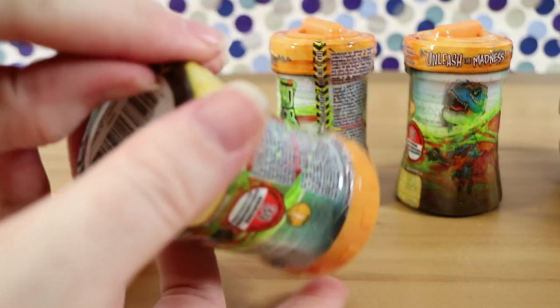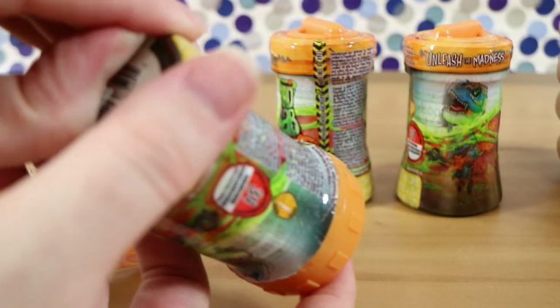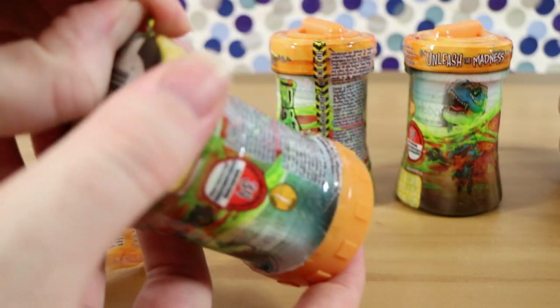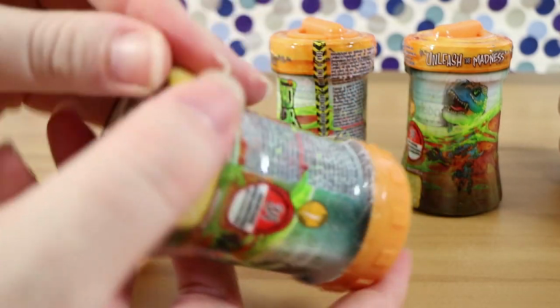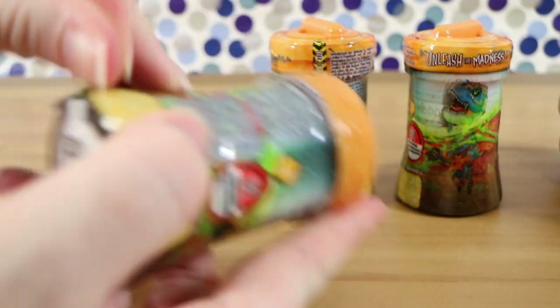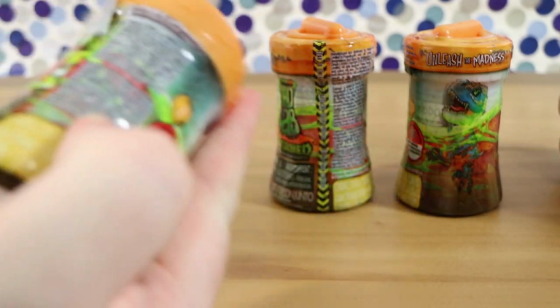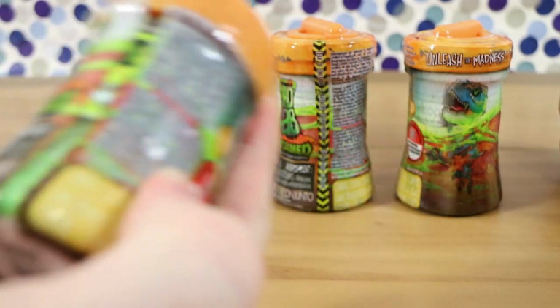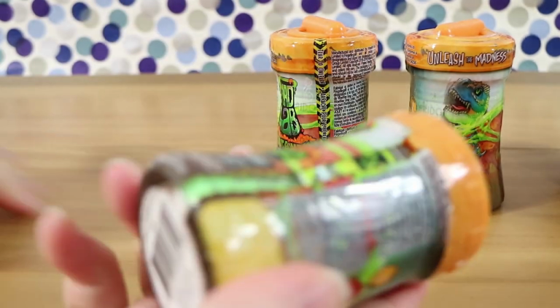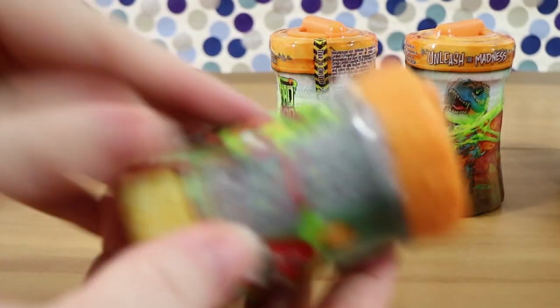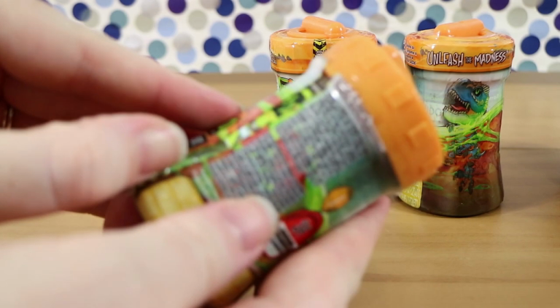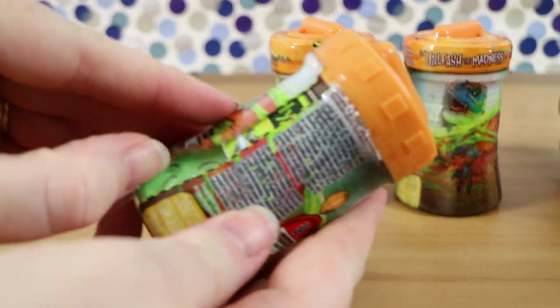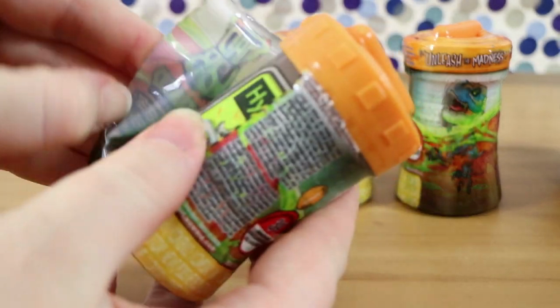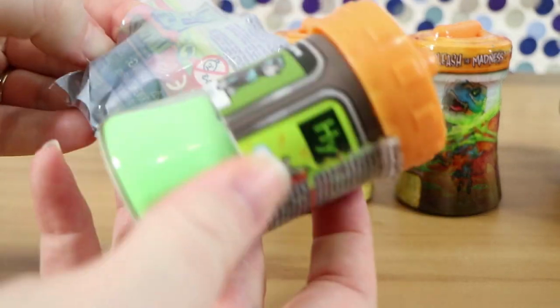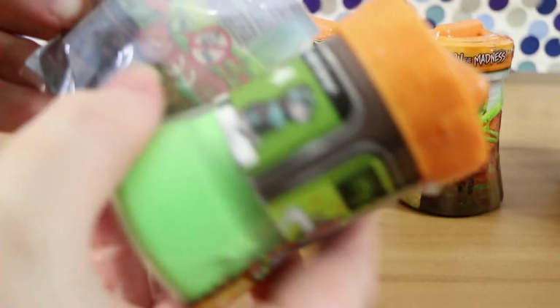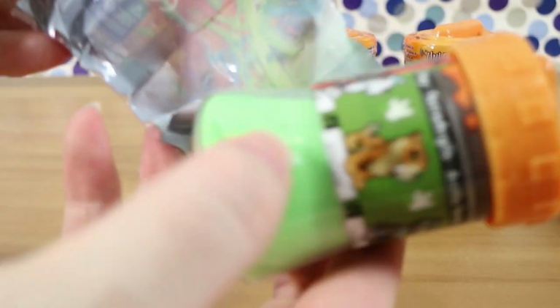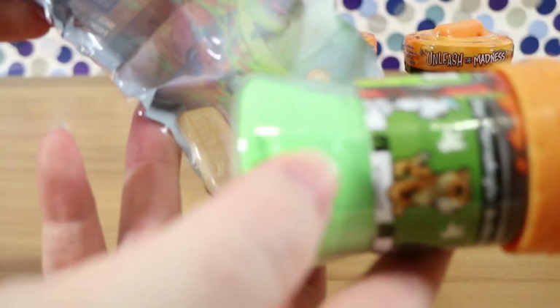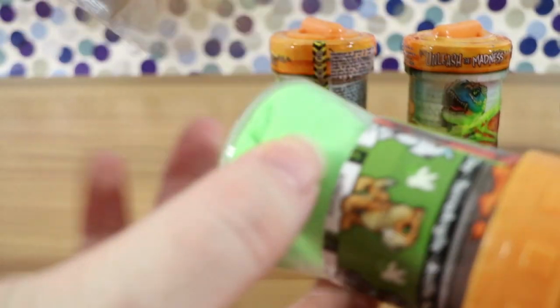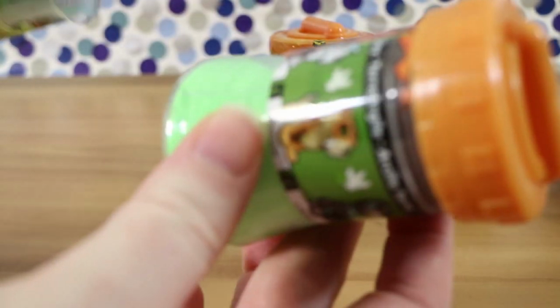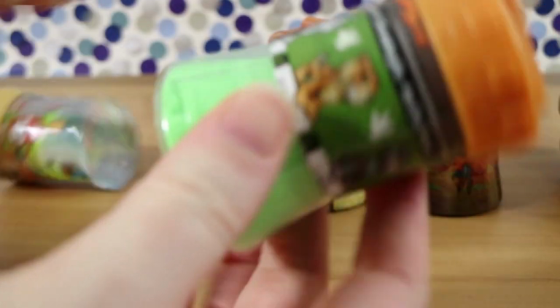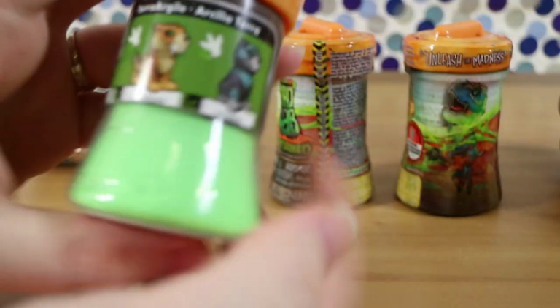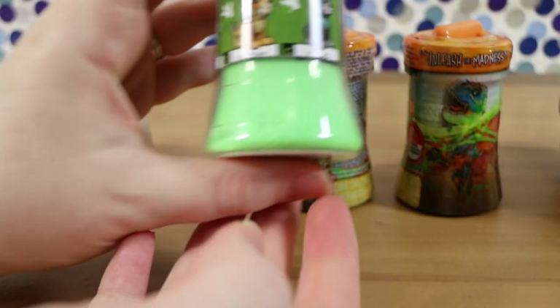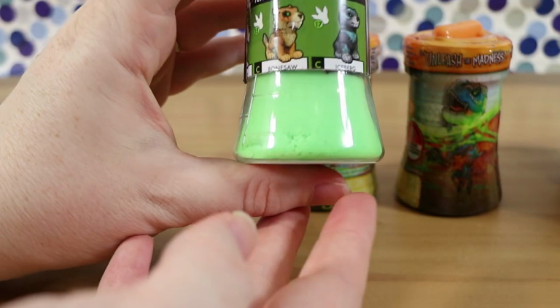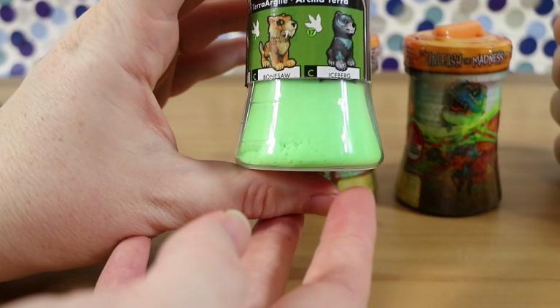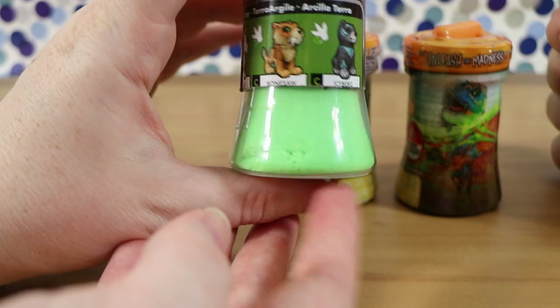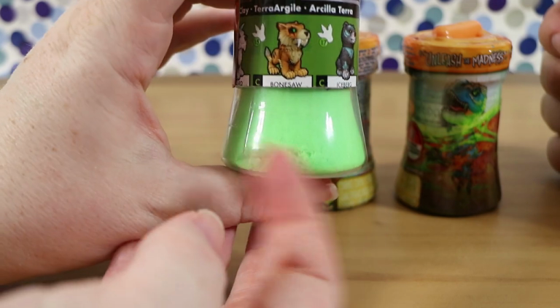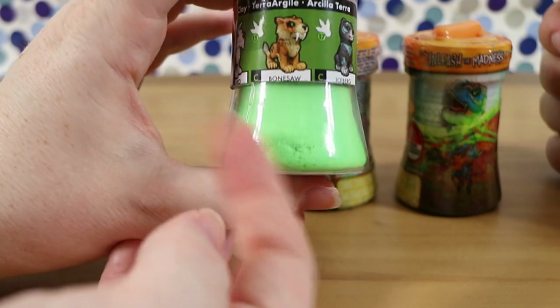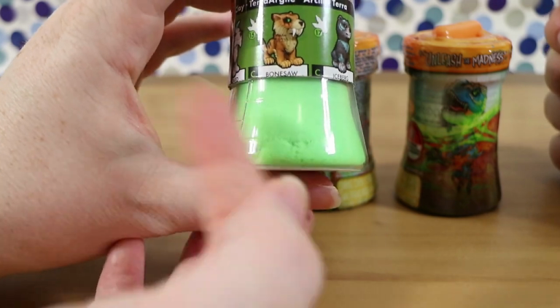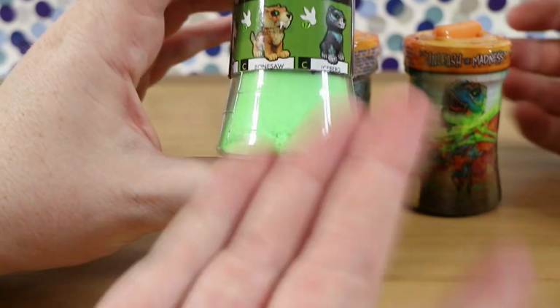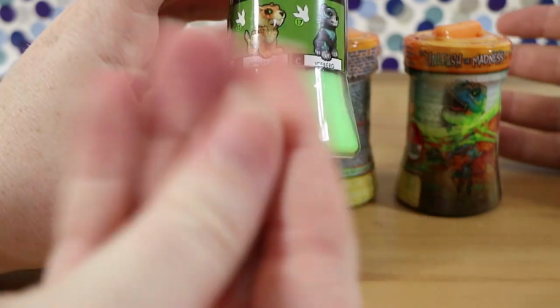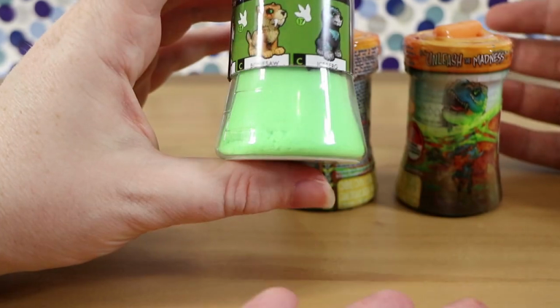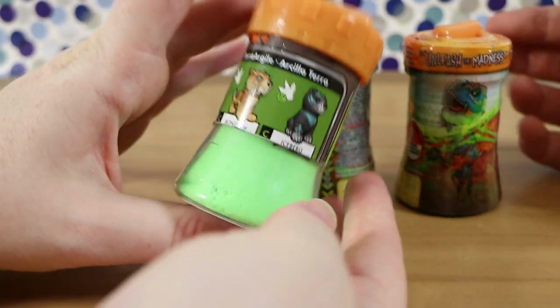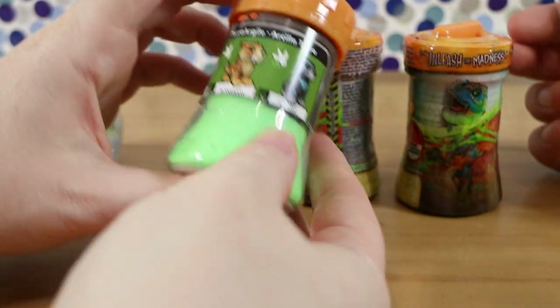They've just sort of been shown at the Toy Fair not too long ago, so we actually got something in a relatively quick time frame. That doesn't look like slime at all to me — it looks like sand, like kinetic sand.